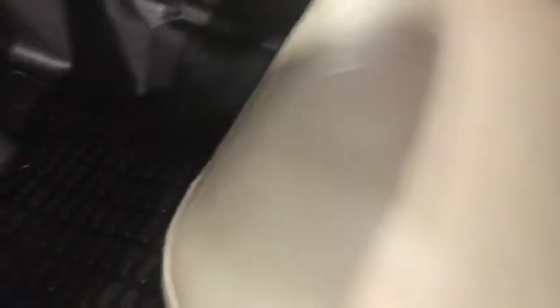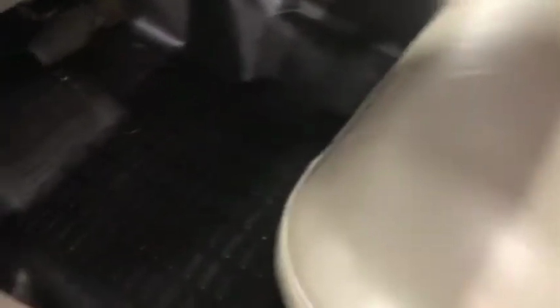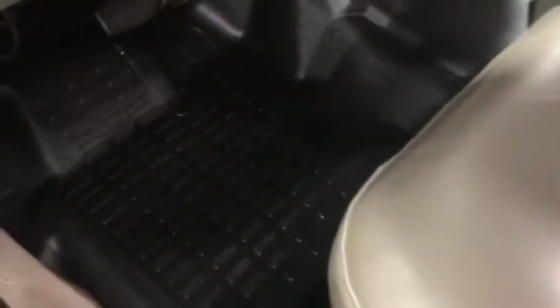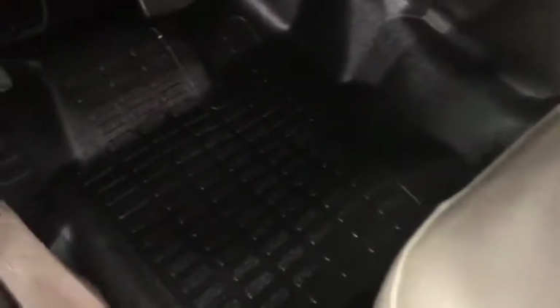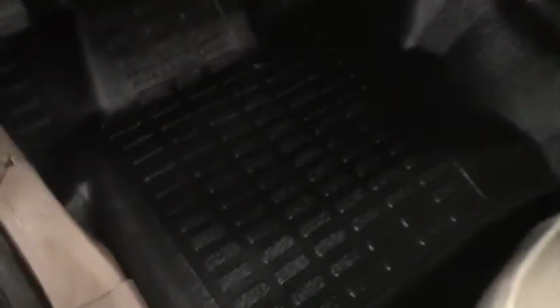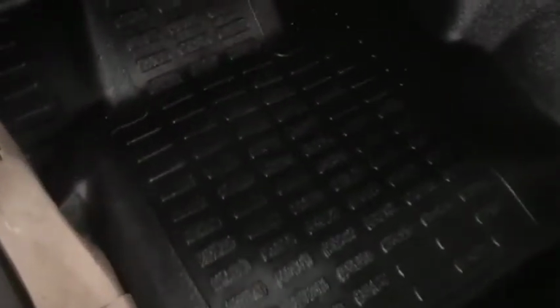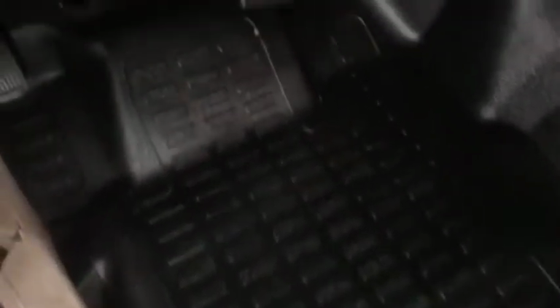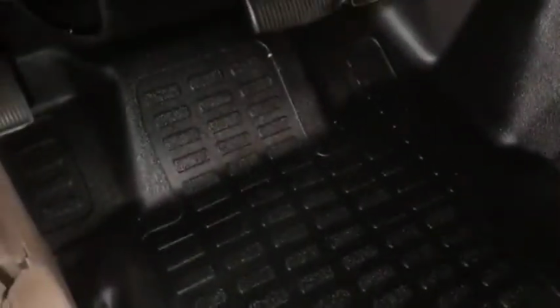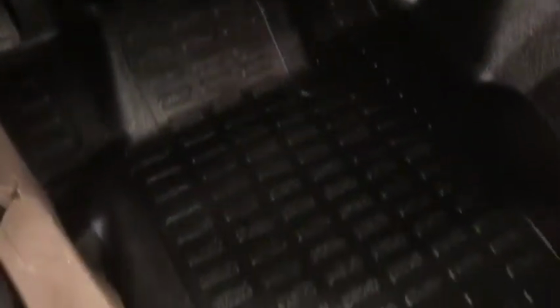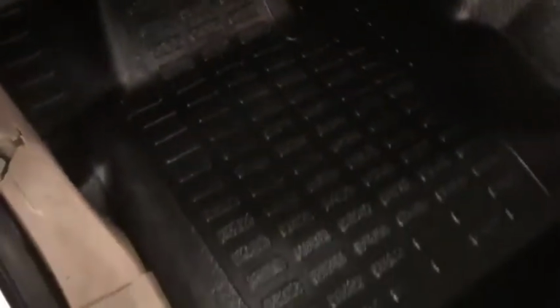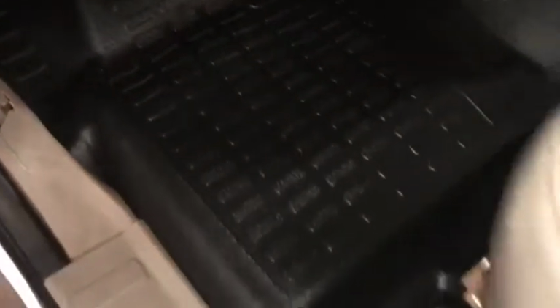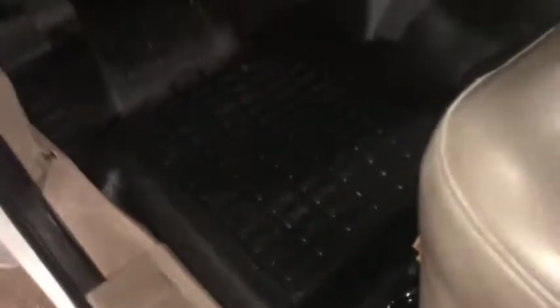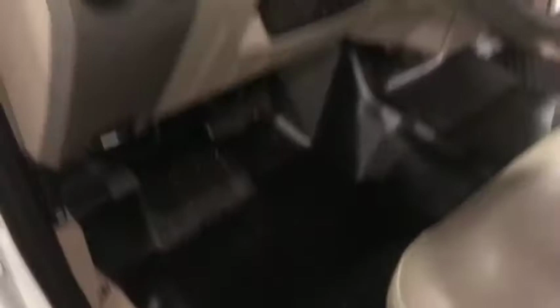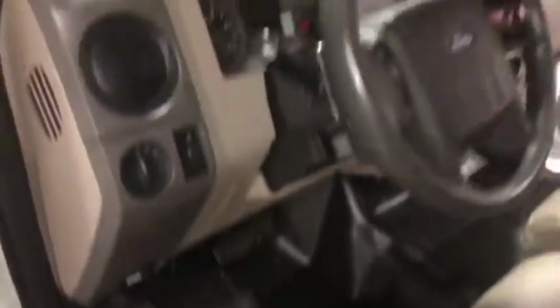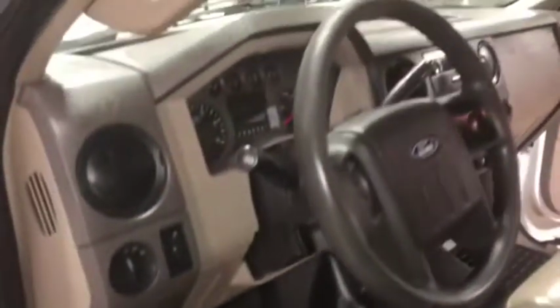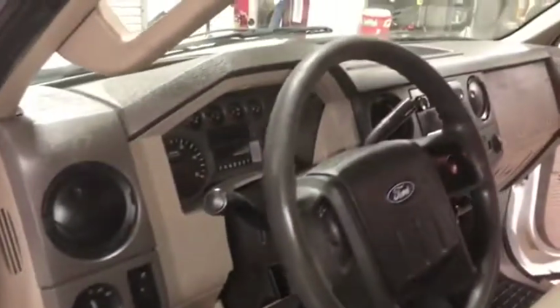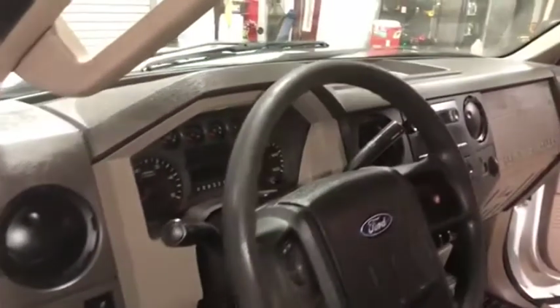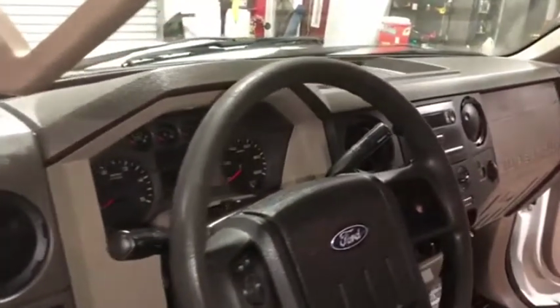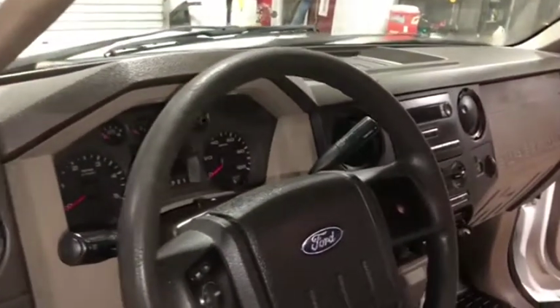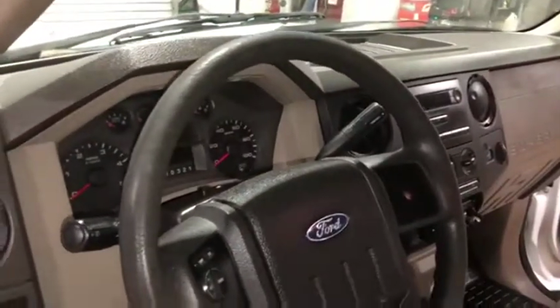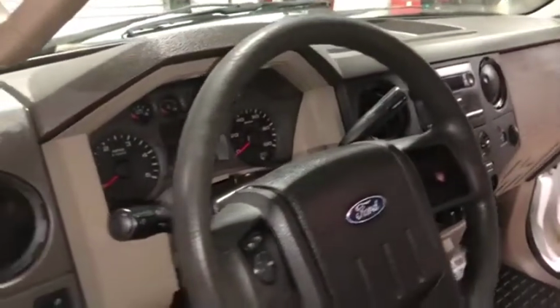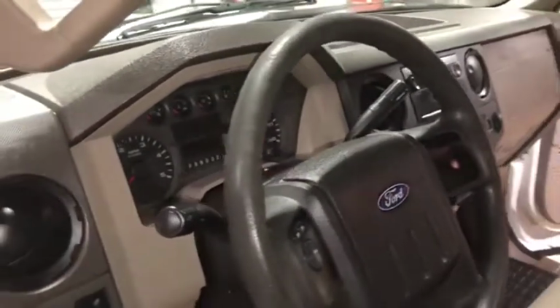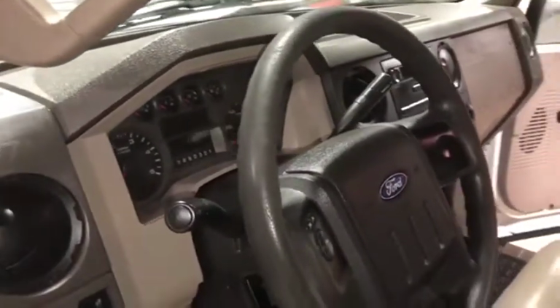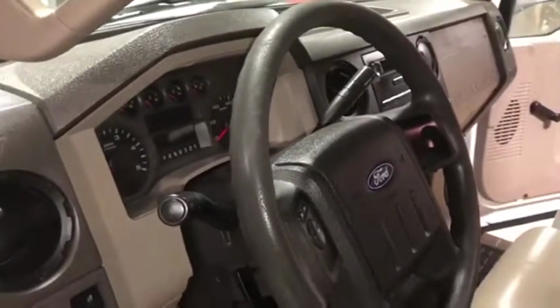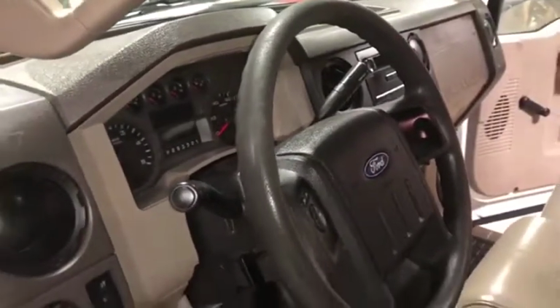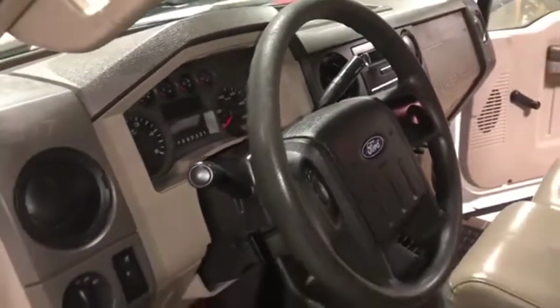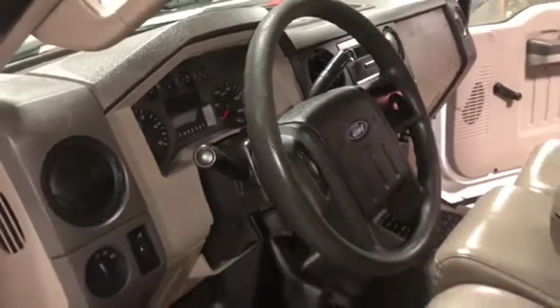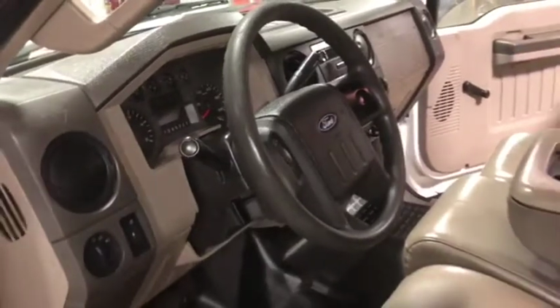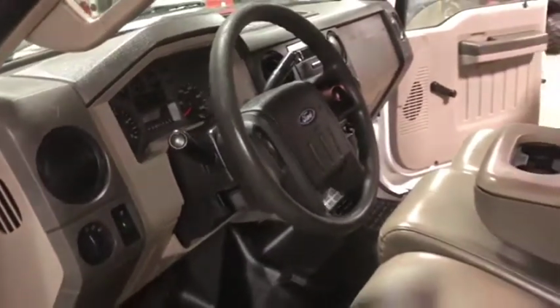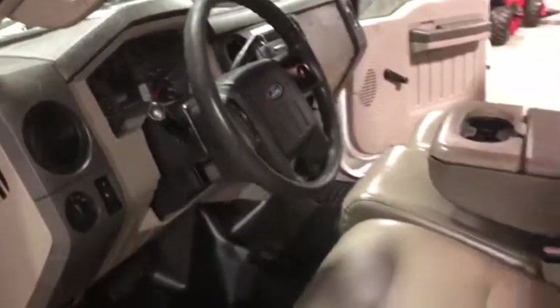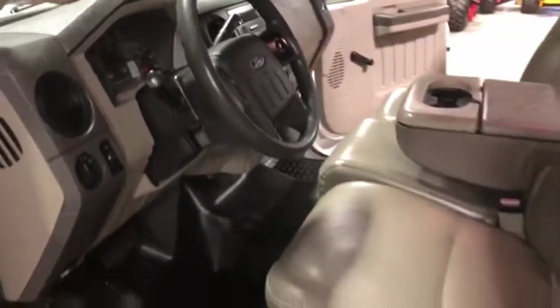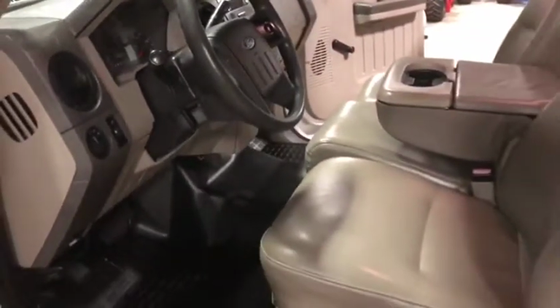The truck has been very well maintained as you can see. The floorboard is in very good shape — no holes or anything from your feet rubbing. The console, the dash, and everything looks great. This truck has 160,000 miles, but it looks like it has 80. Very nice truck here.